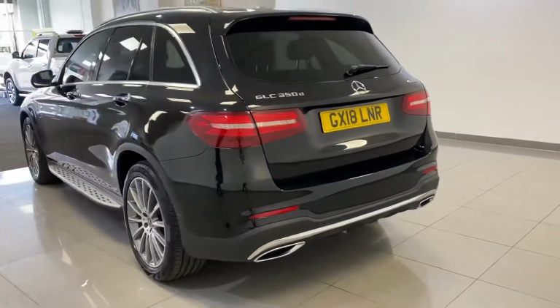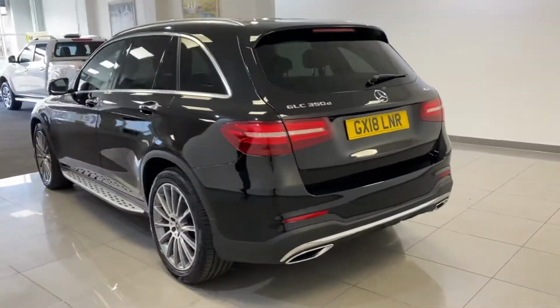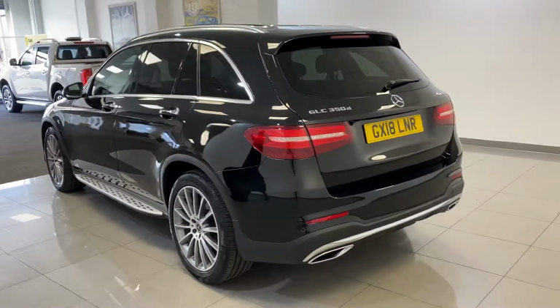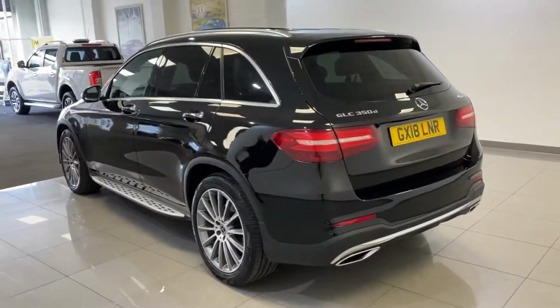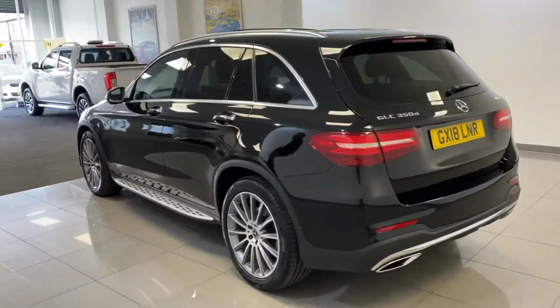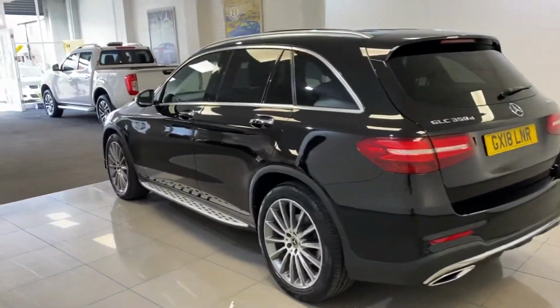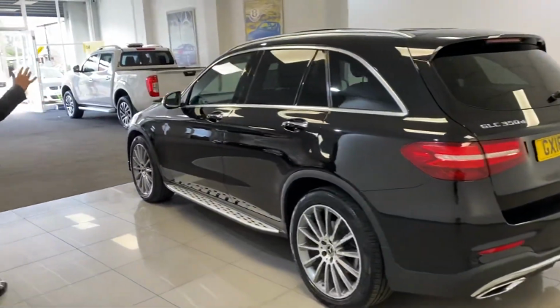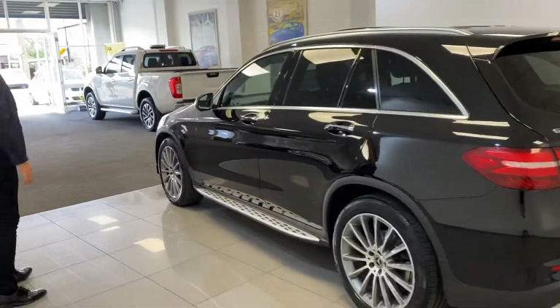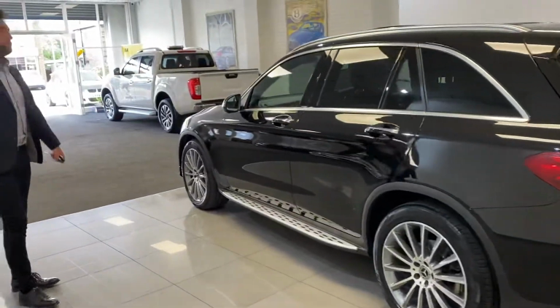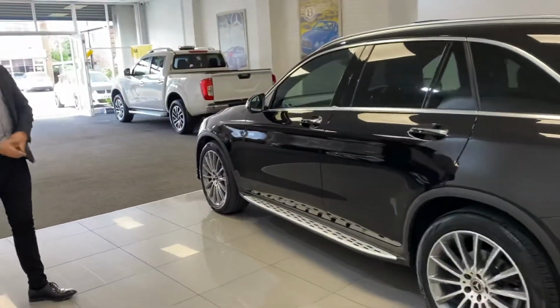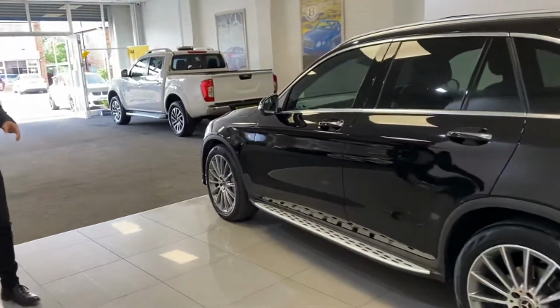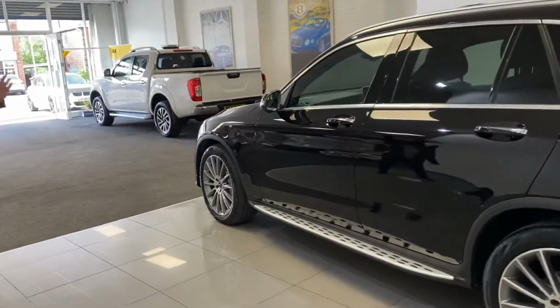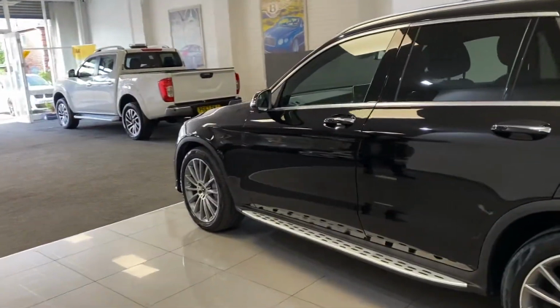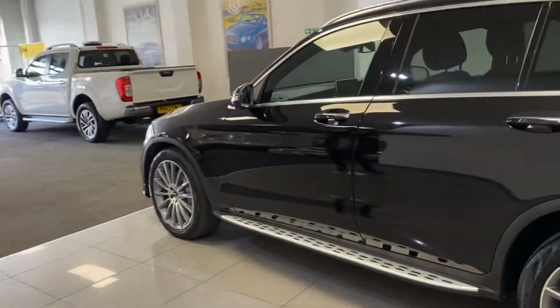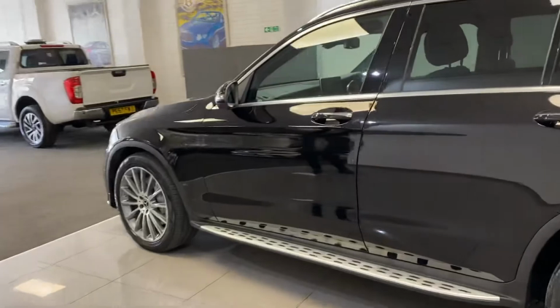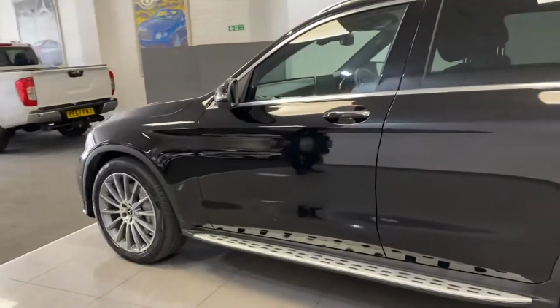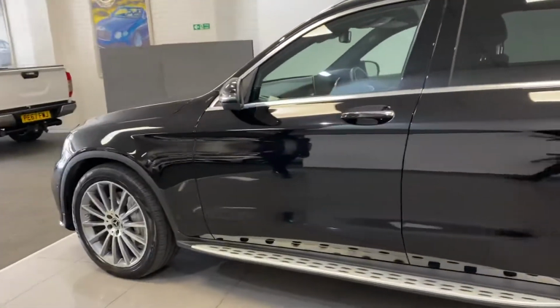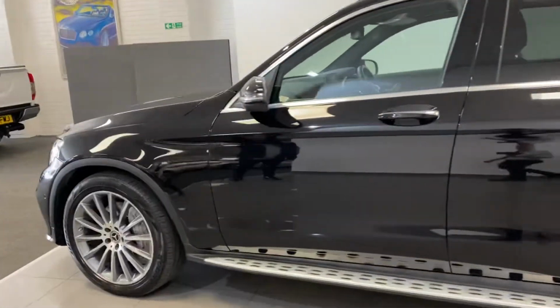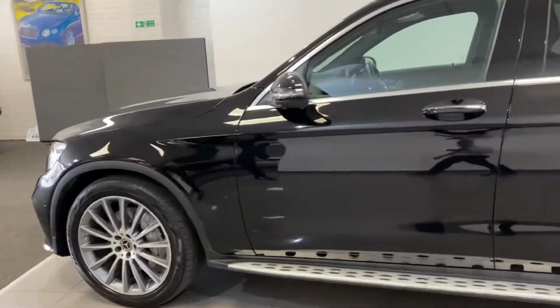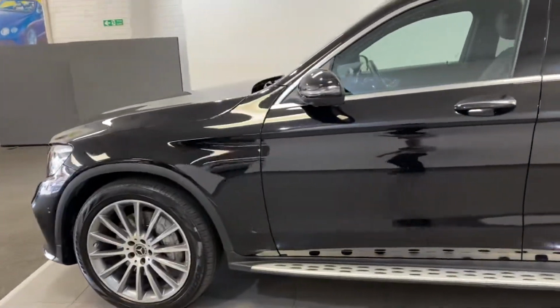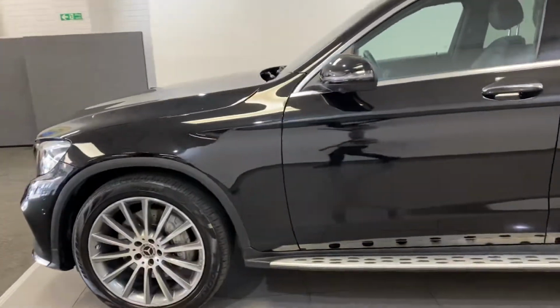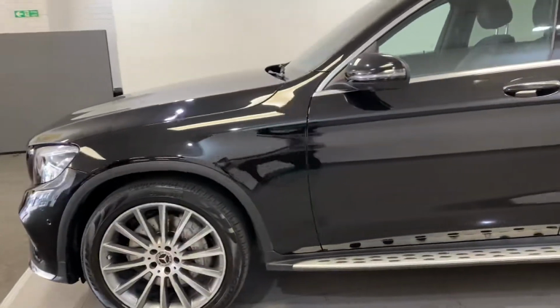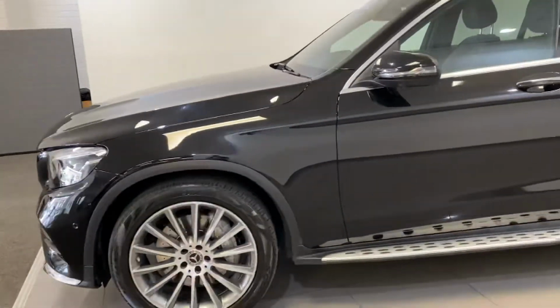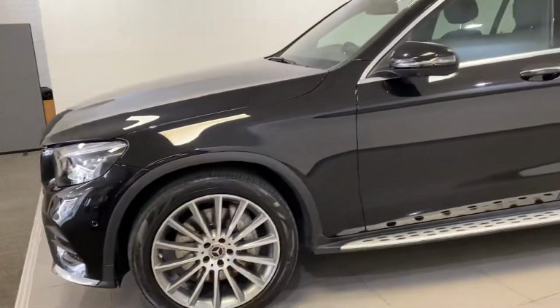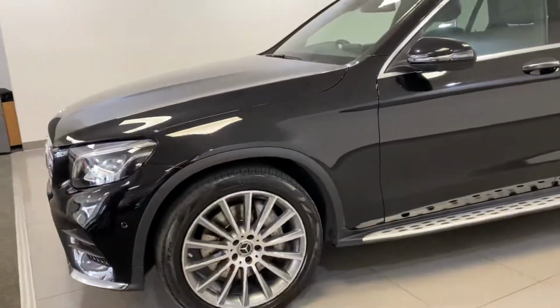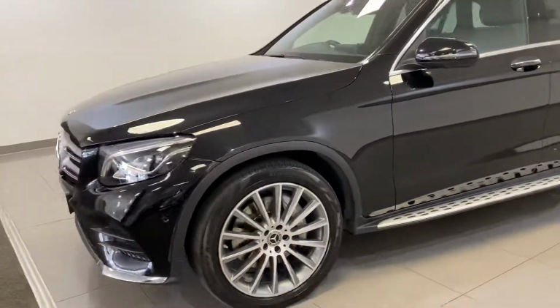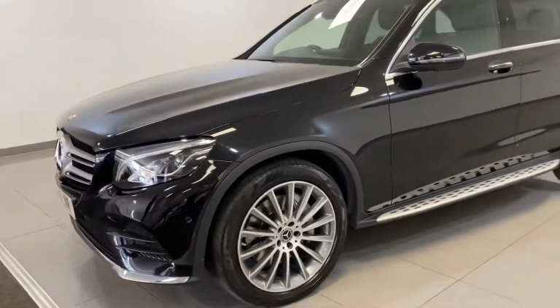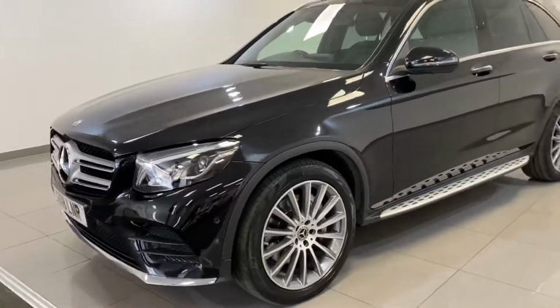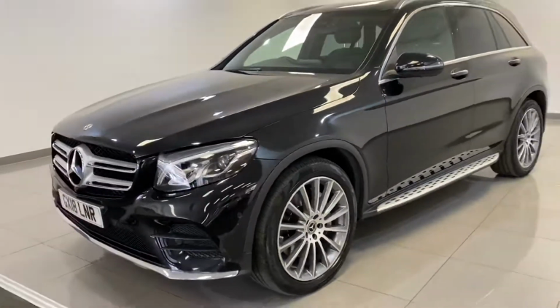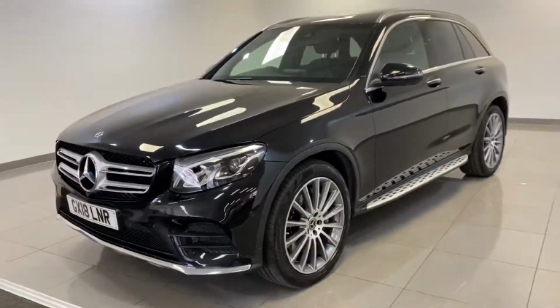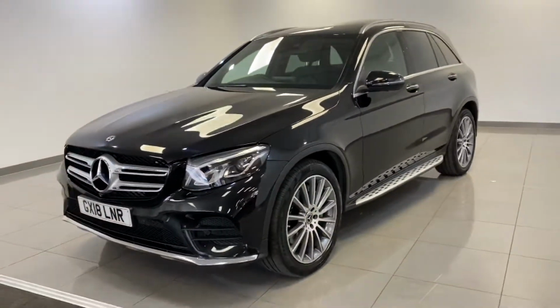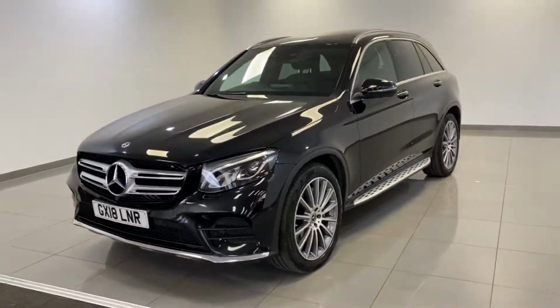Great value, that car. It was £50,000 new — just going on the website now — one owner, 2018, Premium Plus, £26,990. It's great value for a 350.